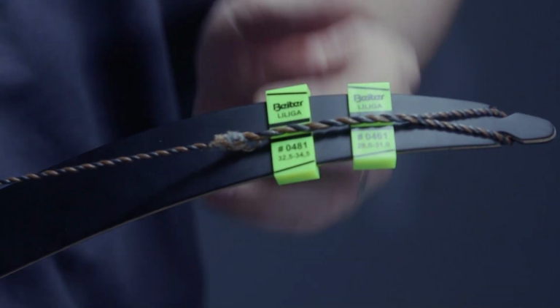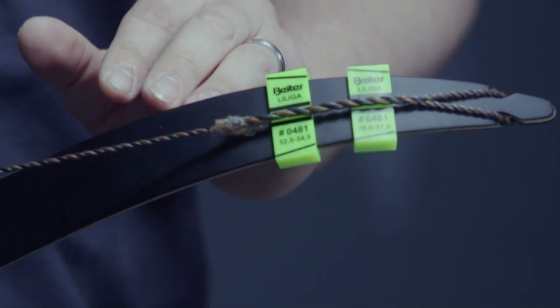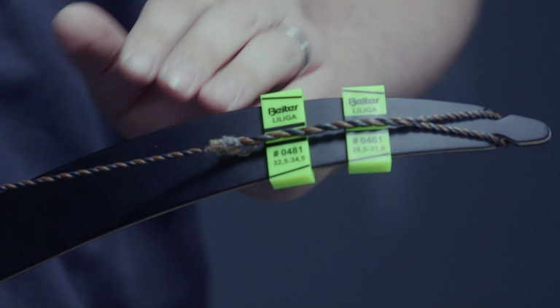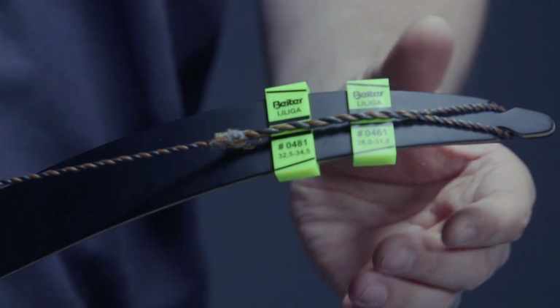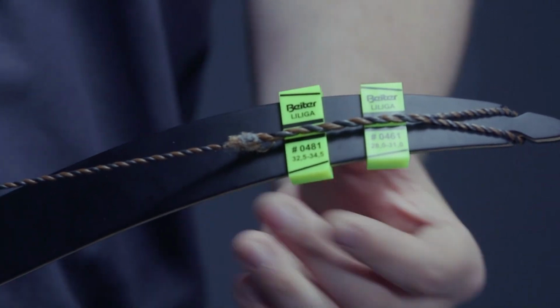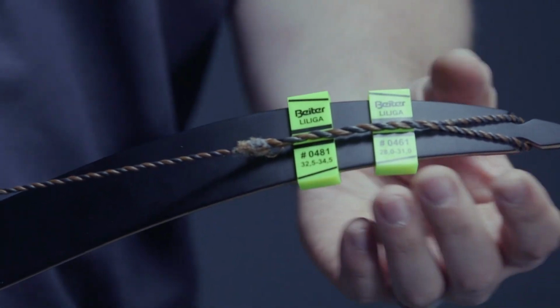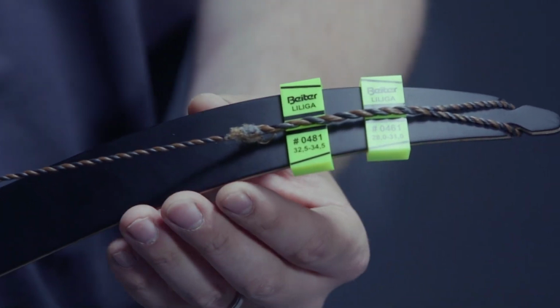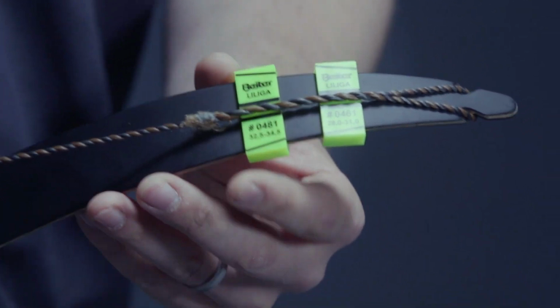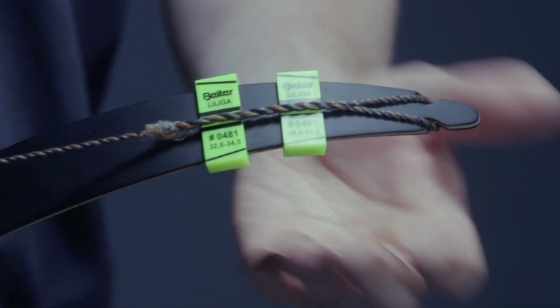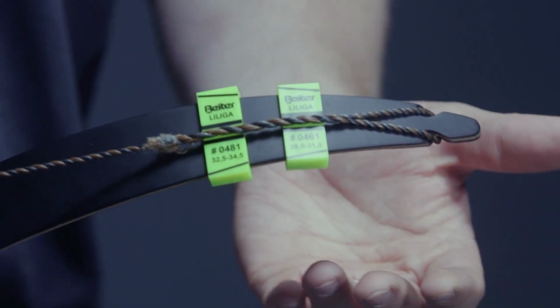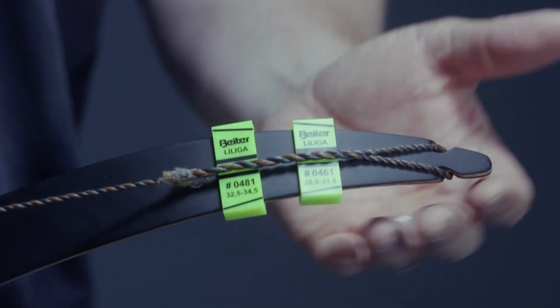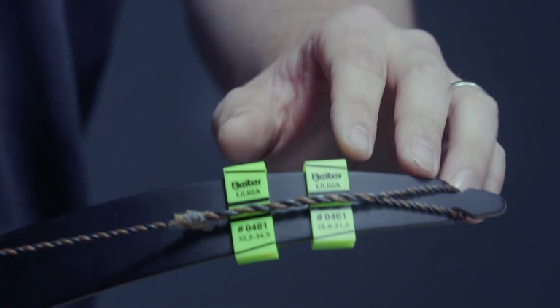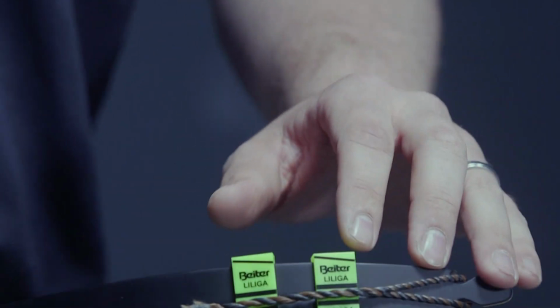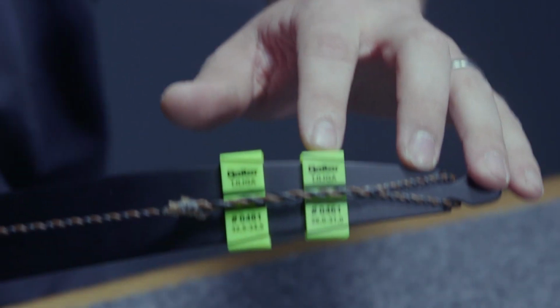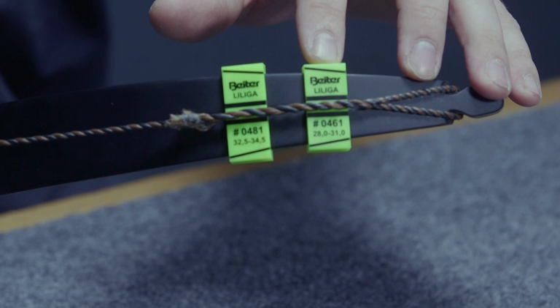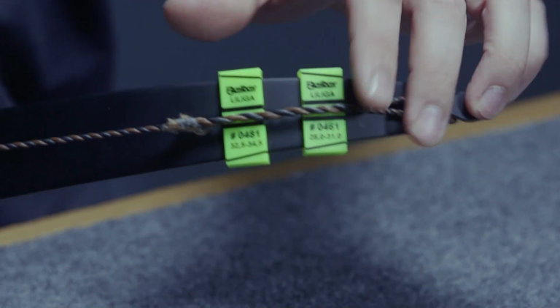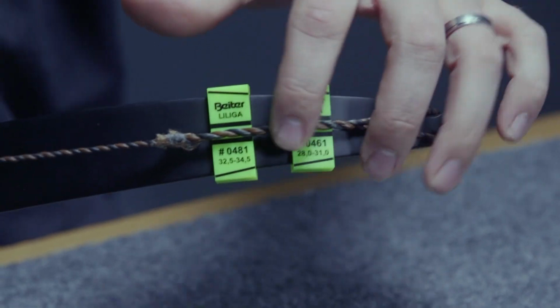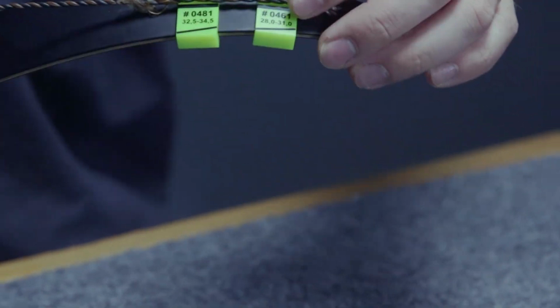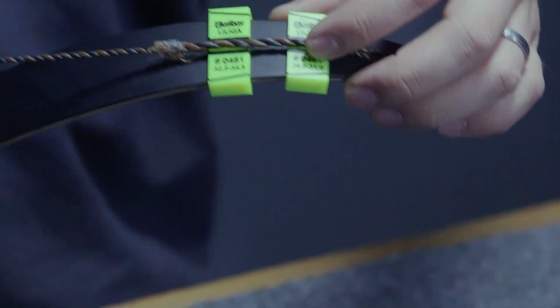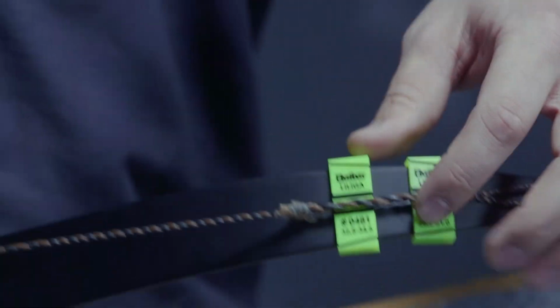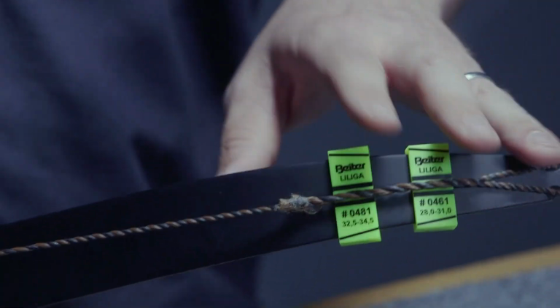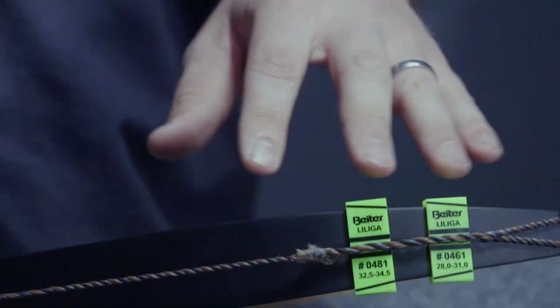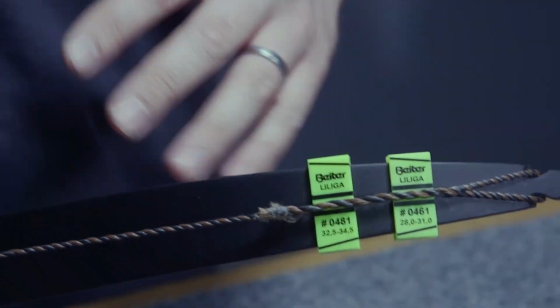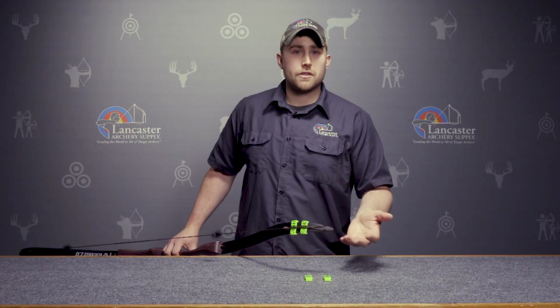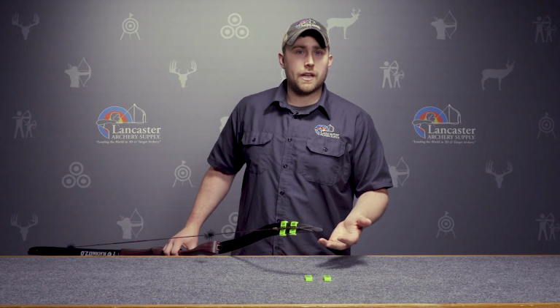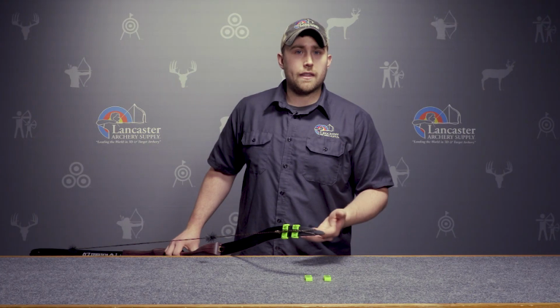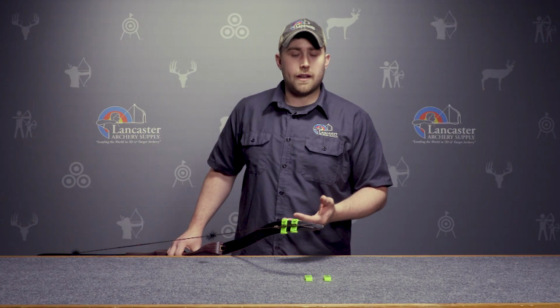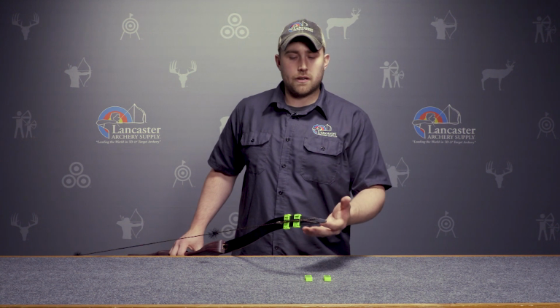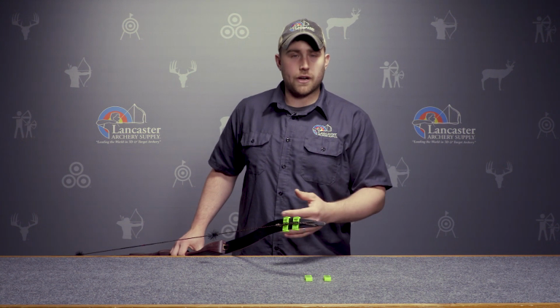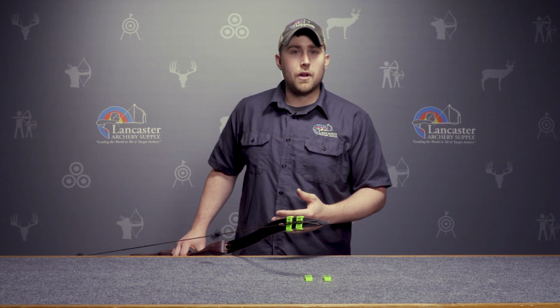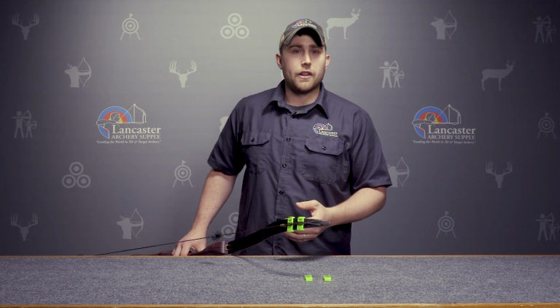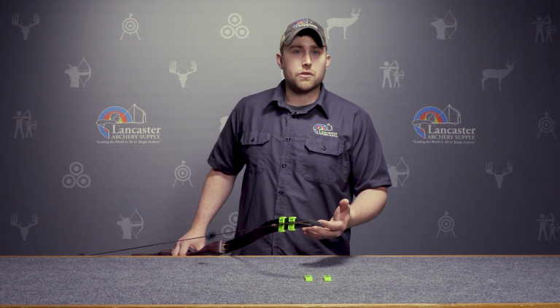For this particular limb, it fits on perfectly right where you need to get a good view of the gauges, and you'll see the string actually goes straight down the center of the gauge. This would indicate that in this scenario the limb is straight.